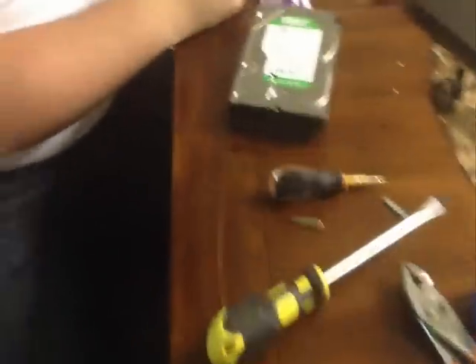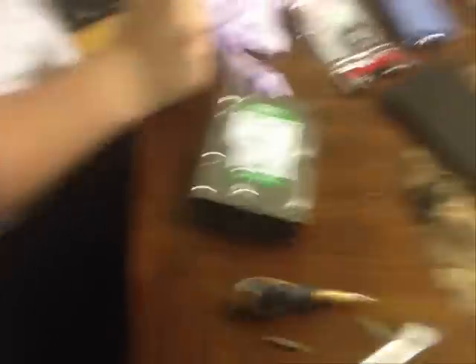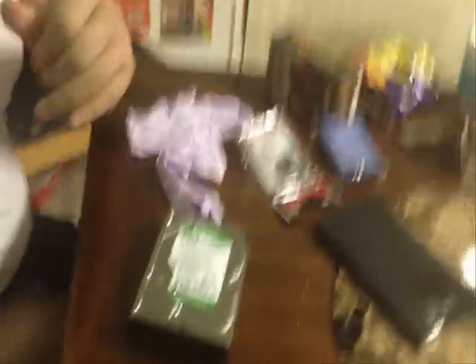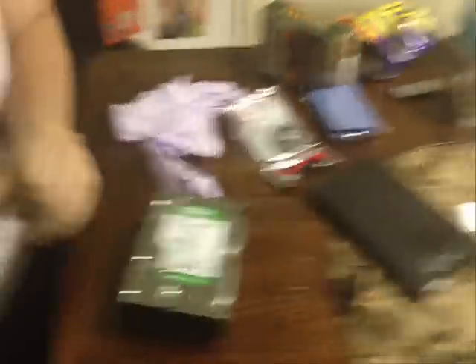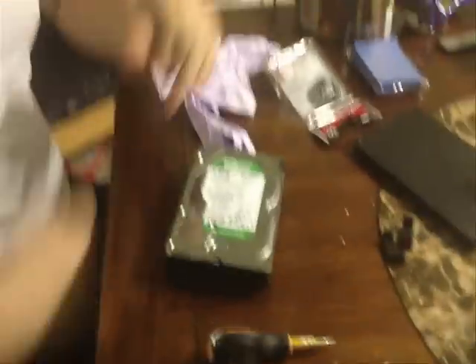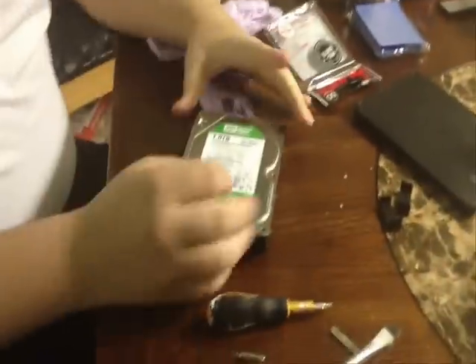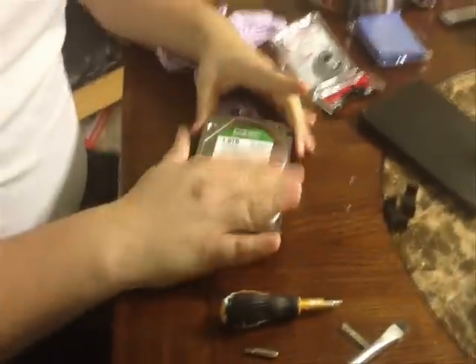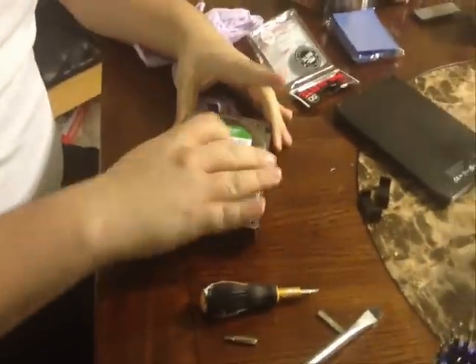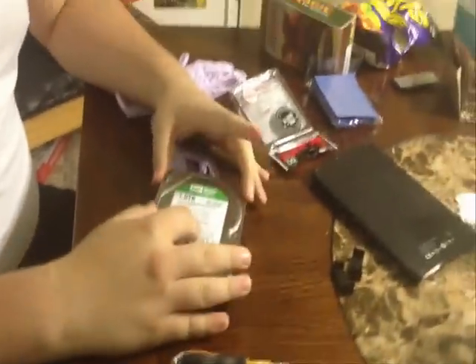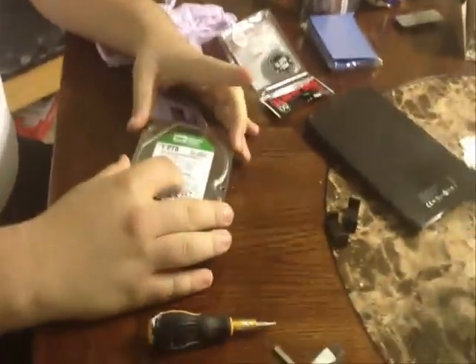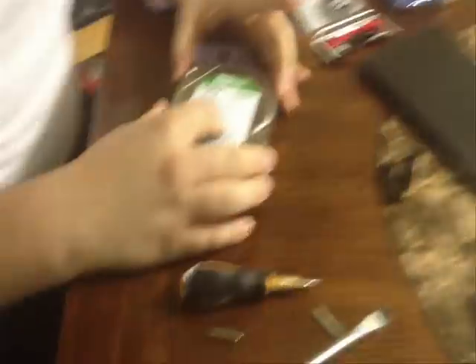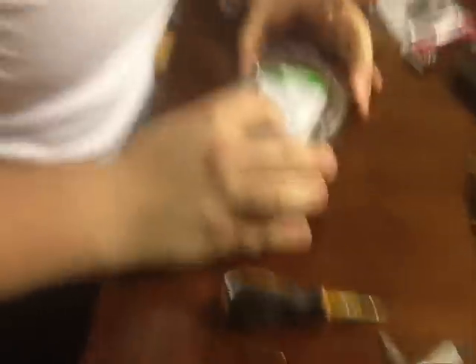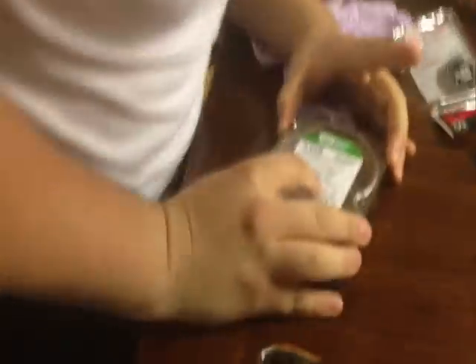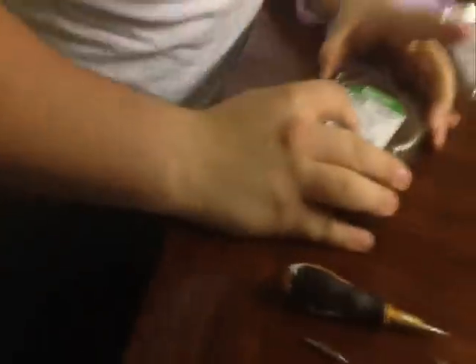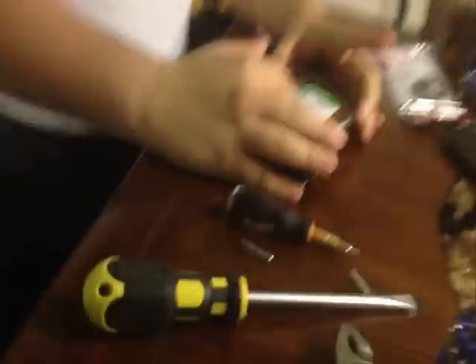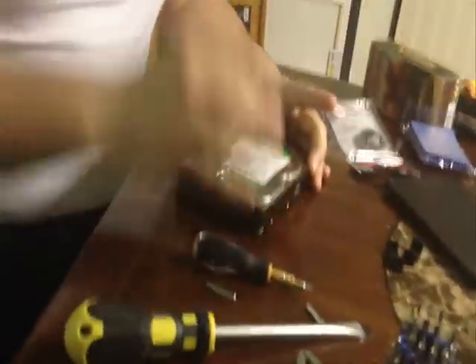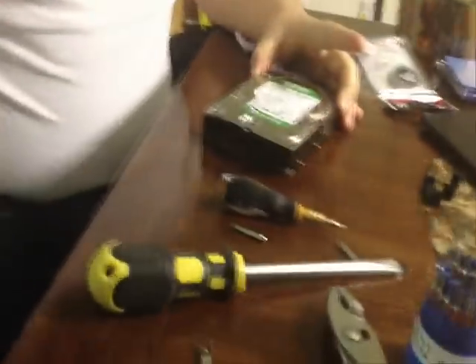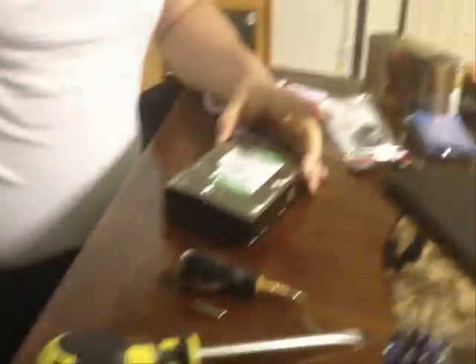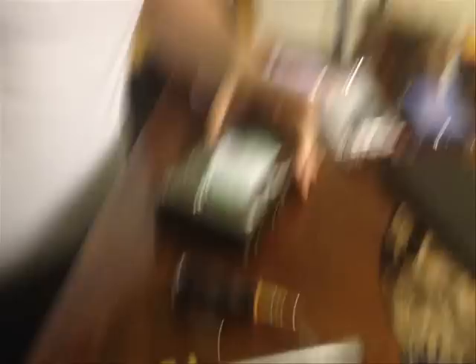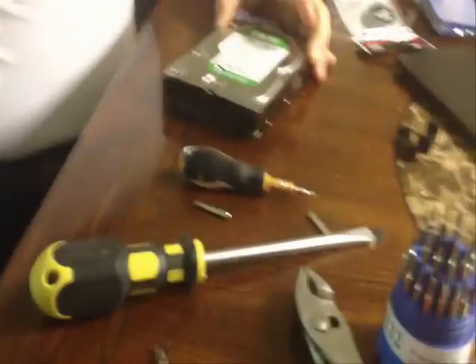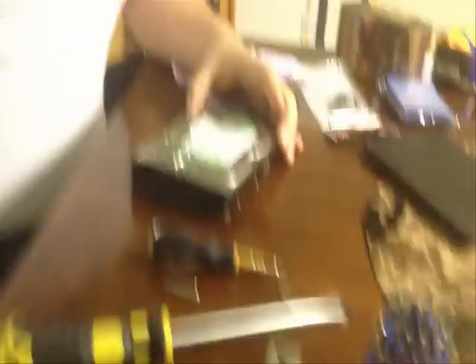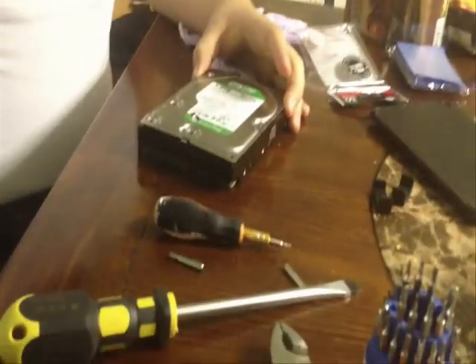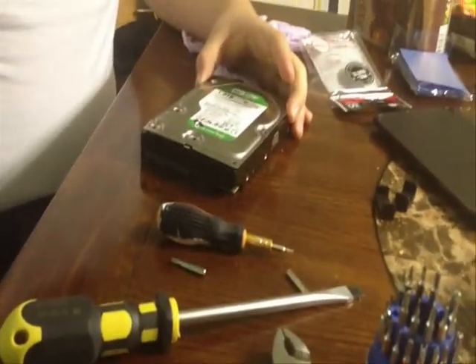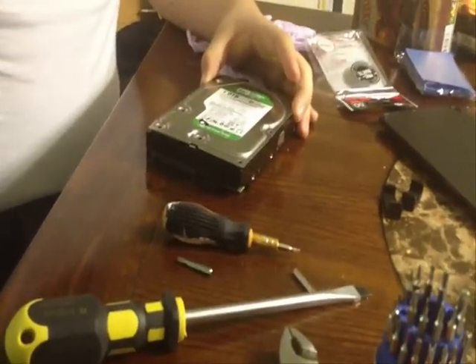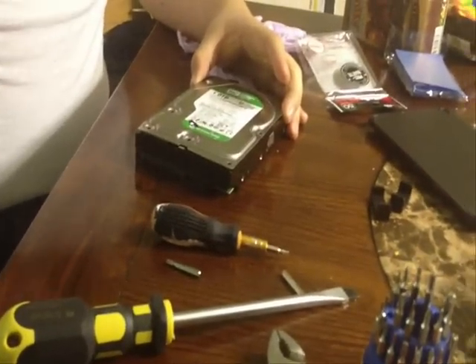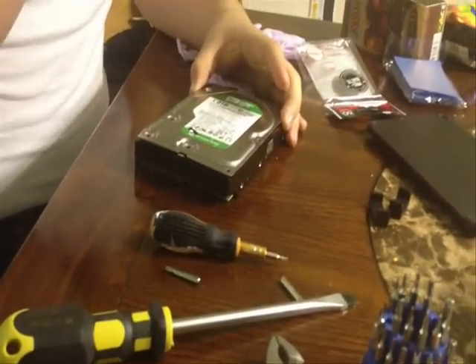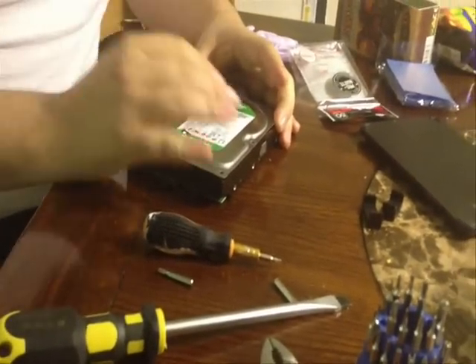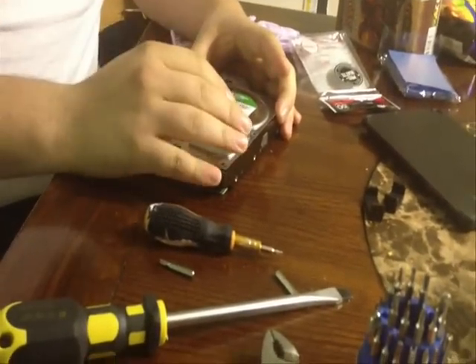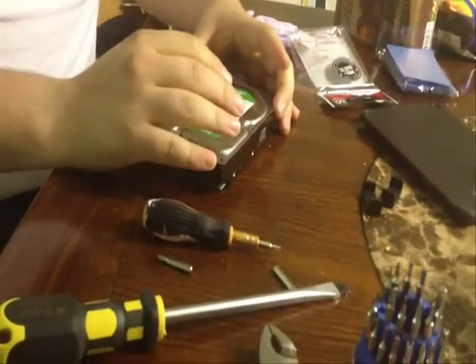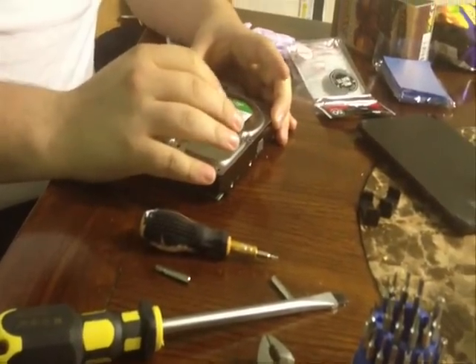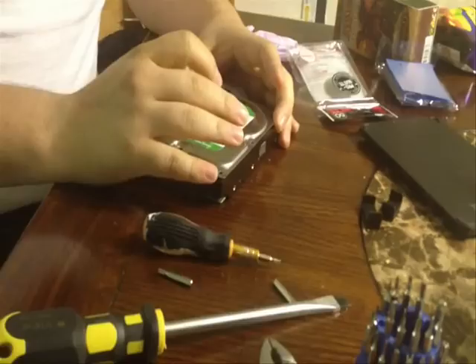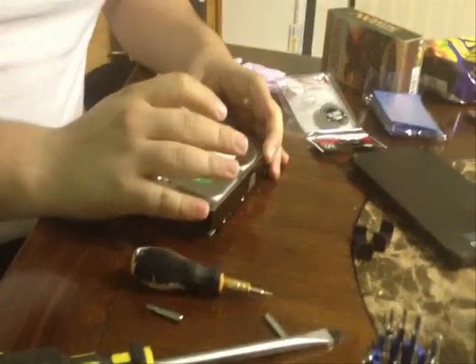So what we have is a common usual problem. It's clicking — basically just revving up, then clicking, then revving. It just repeats back and forth. We're going to take it apart and show you how to clean the surface of the heads and stuff like that.